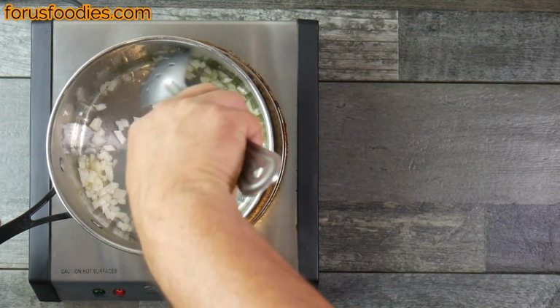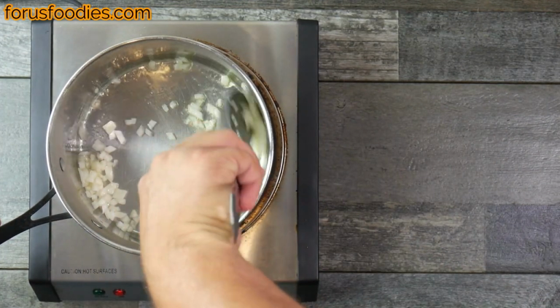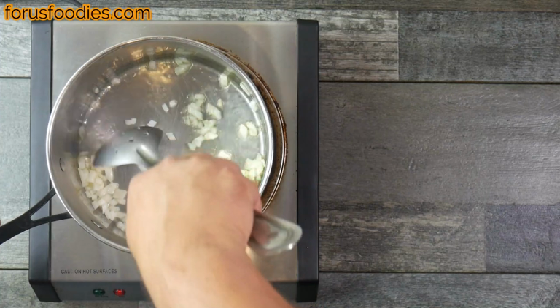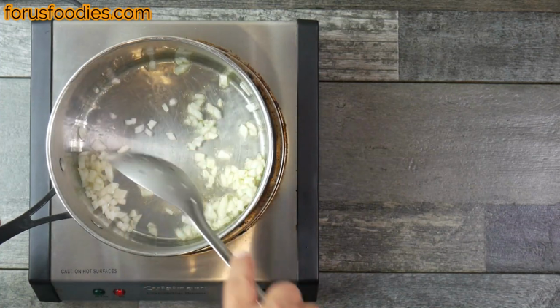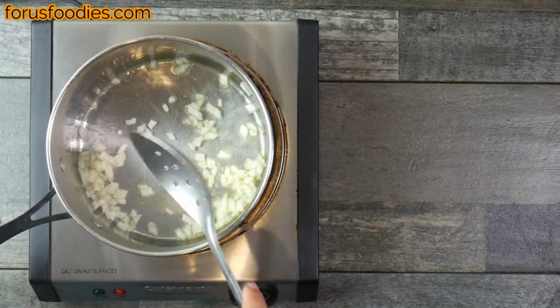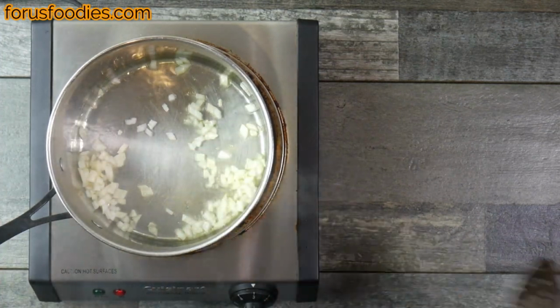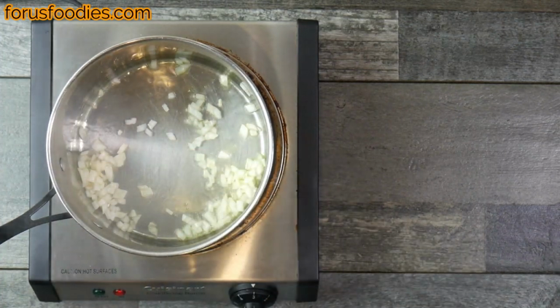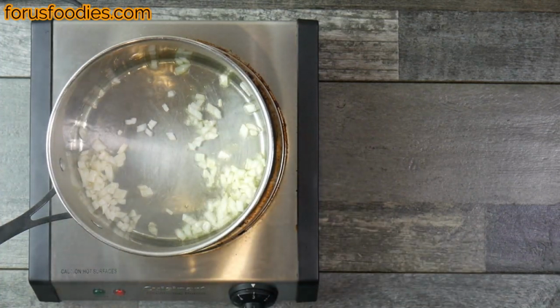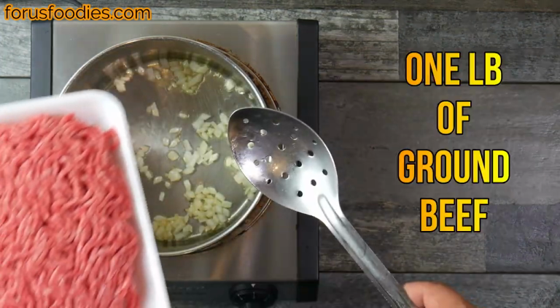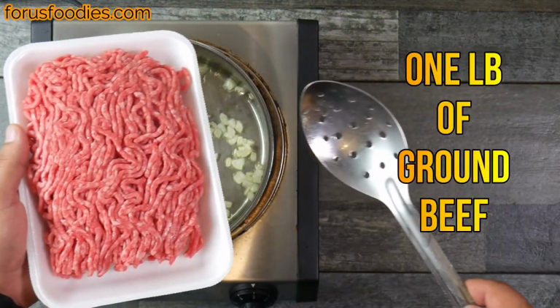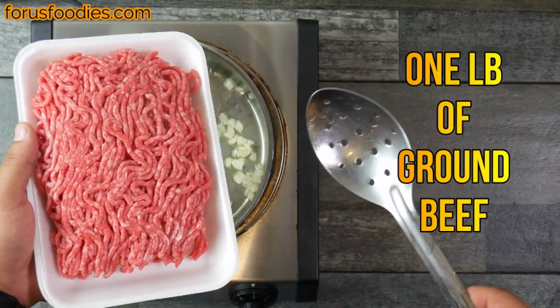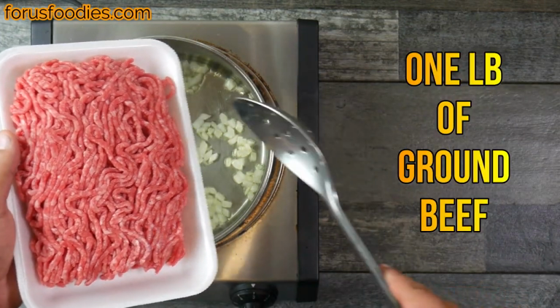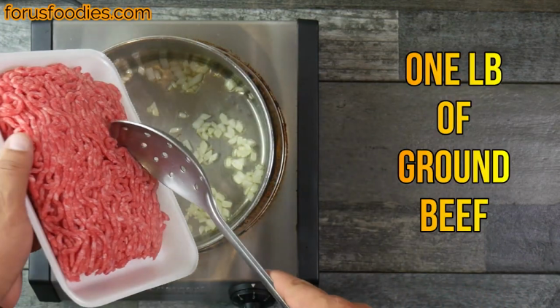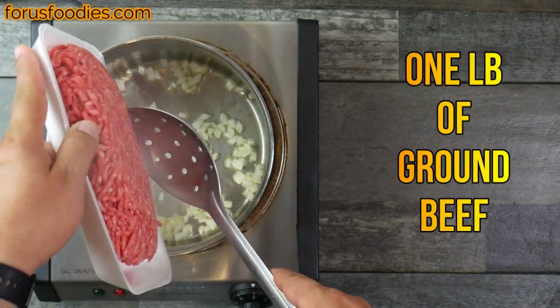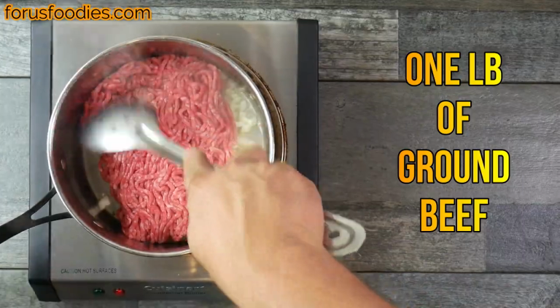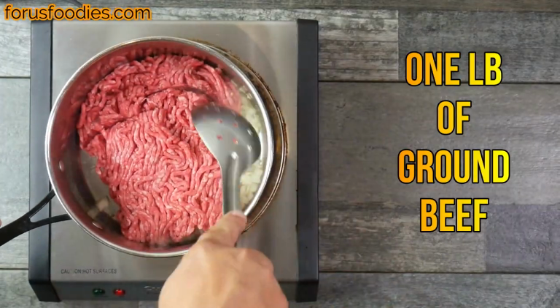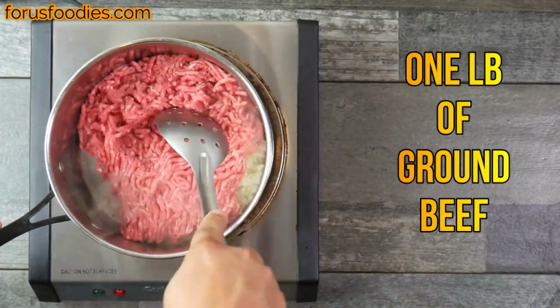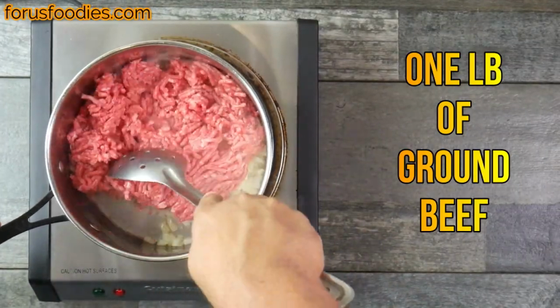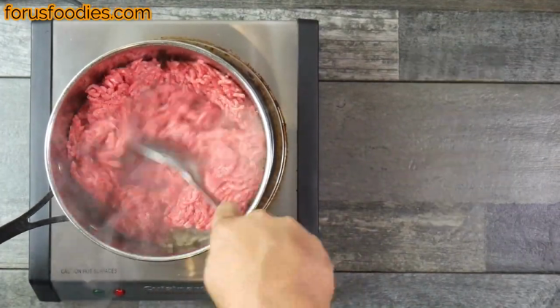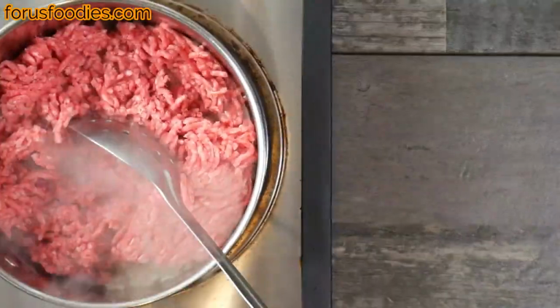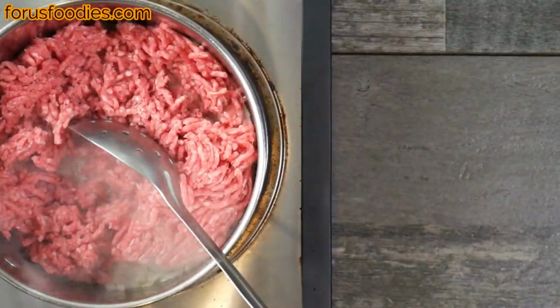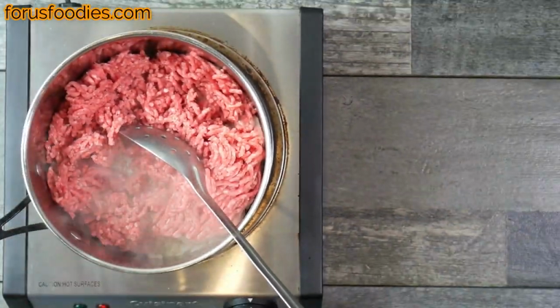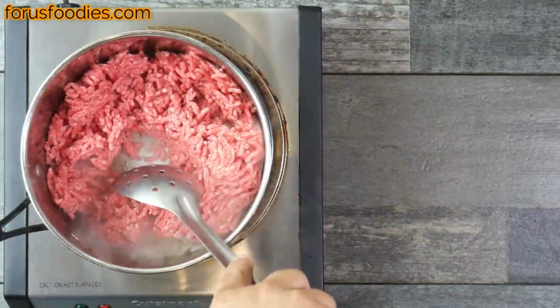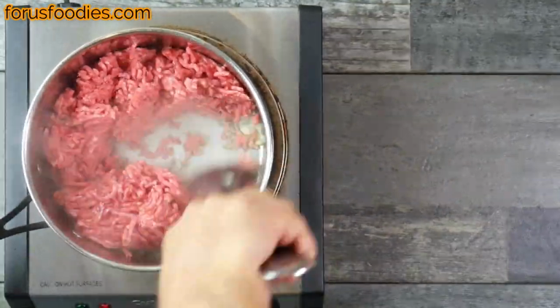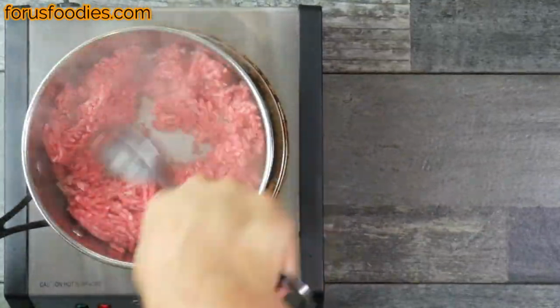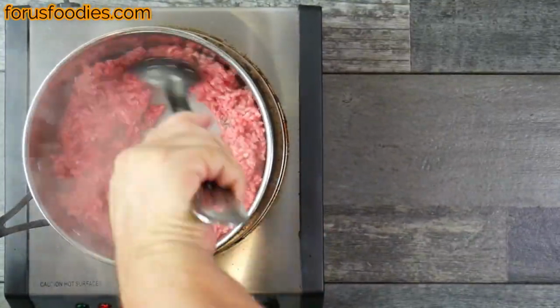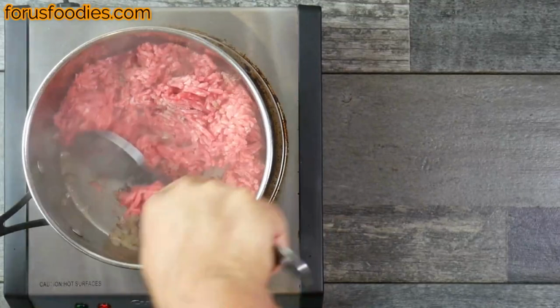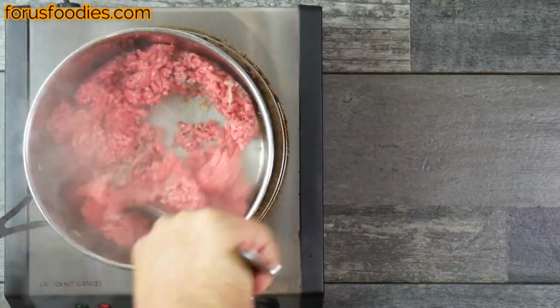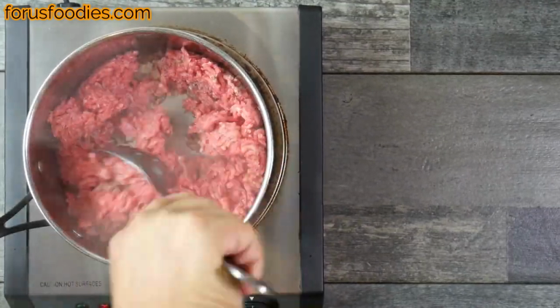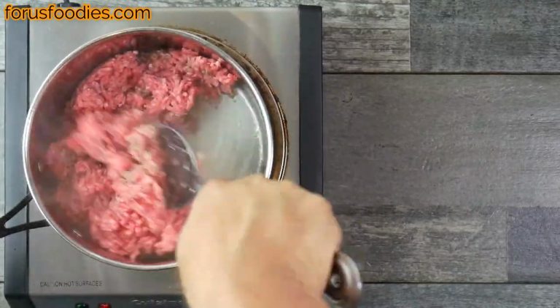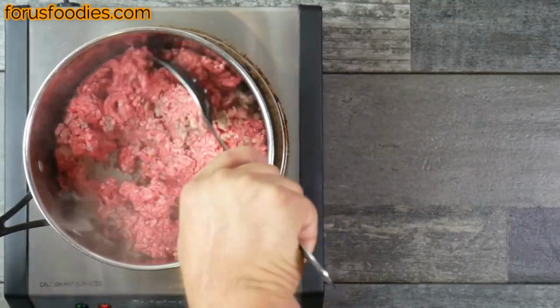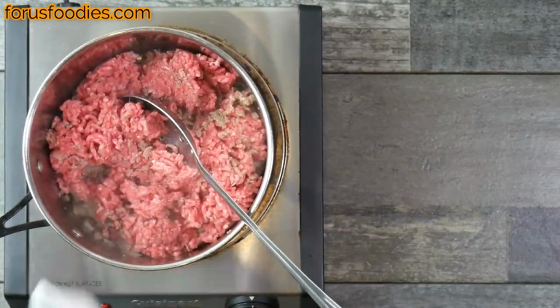We're just gonna sweat the onion before we go ahead and add our one pound of ground beef, and we're gonna get that mixed around and chop it up as finely as you can, but get it all mixed together with the onion.